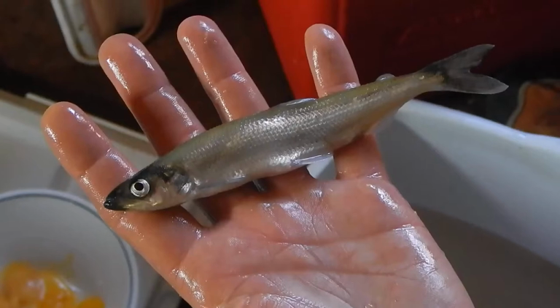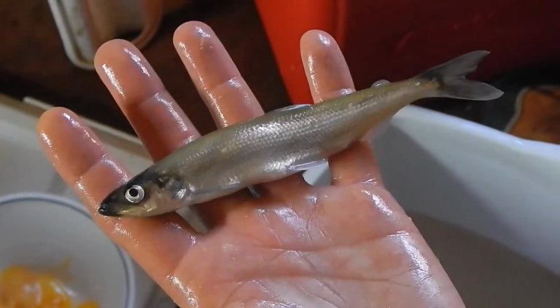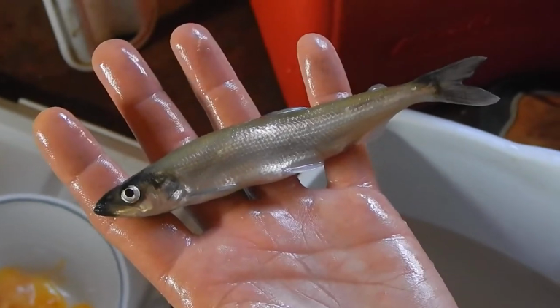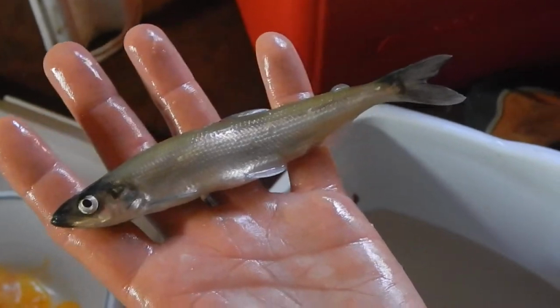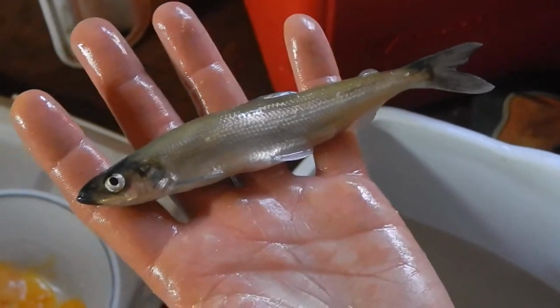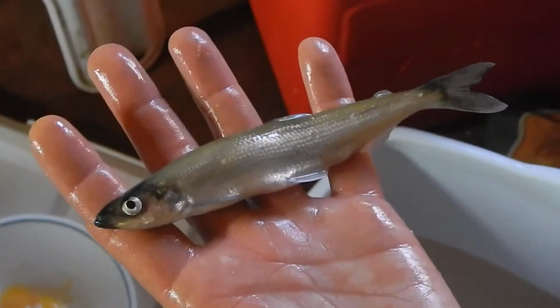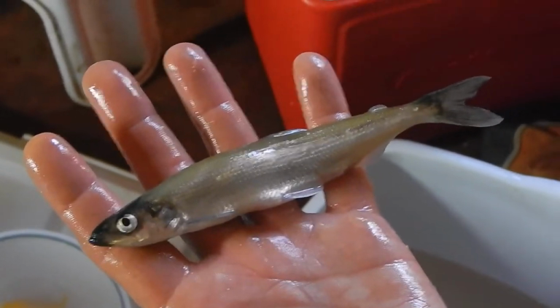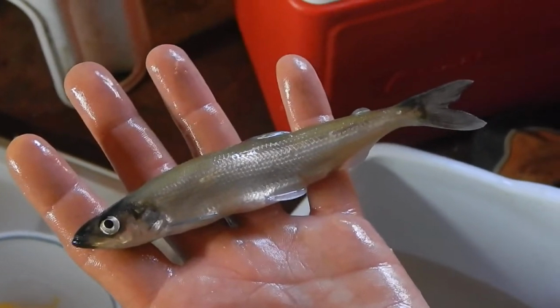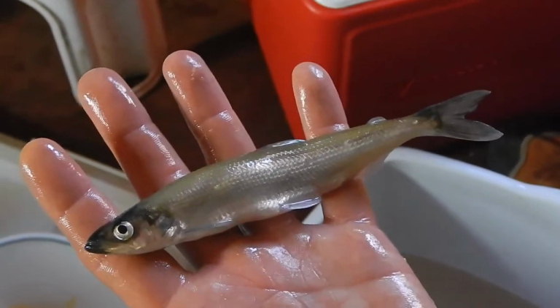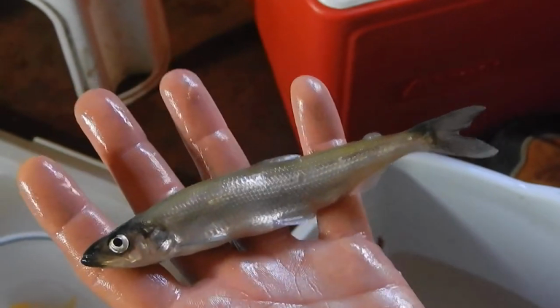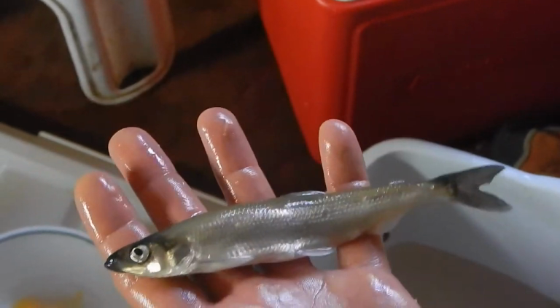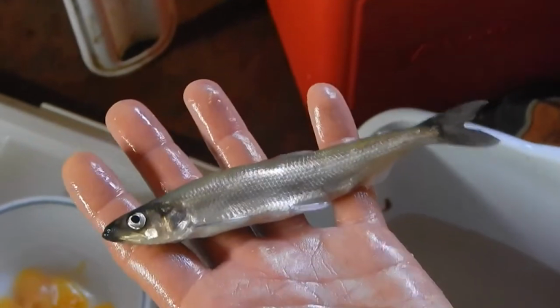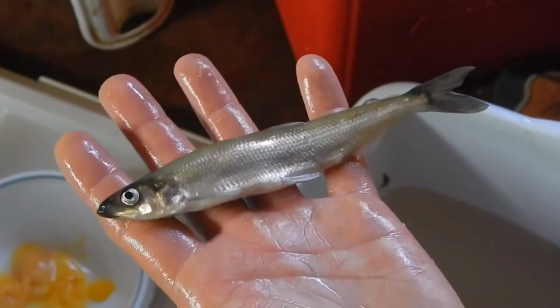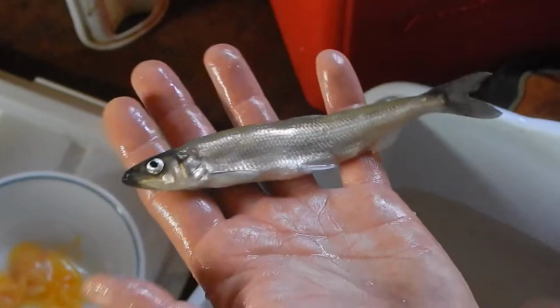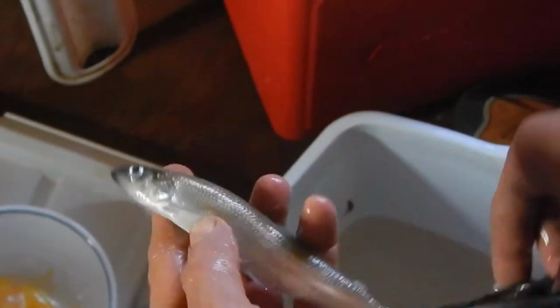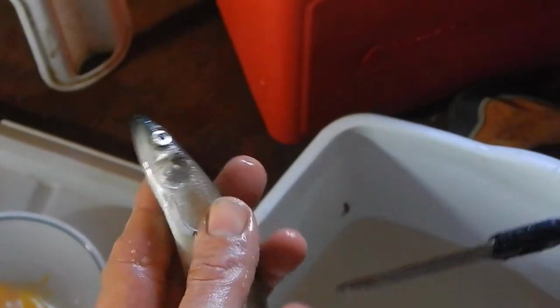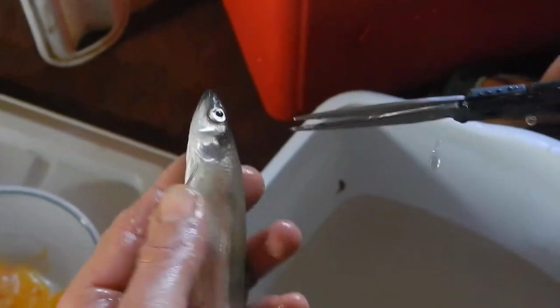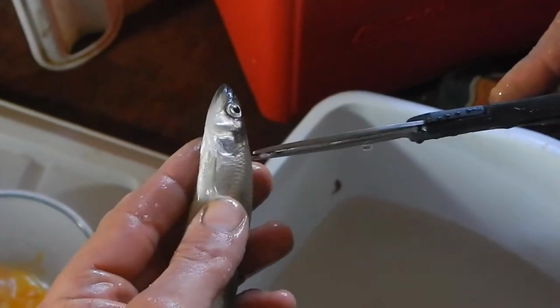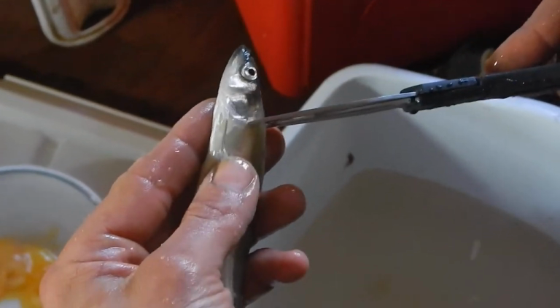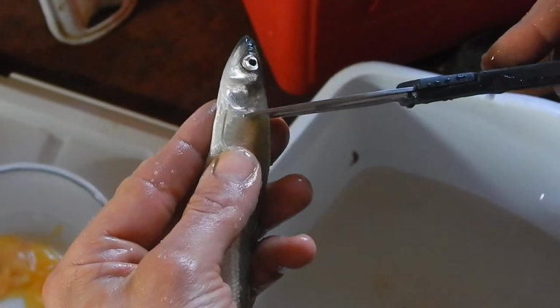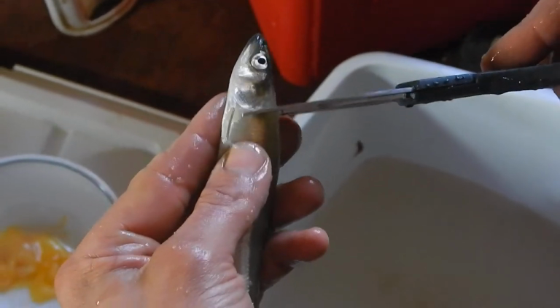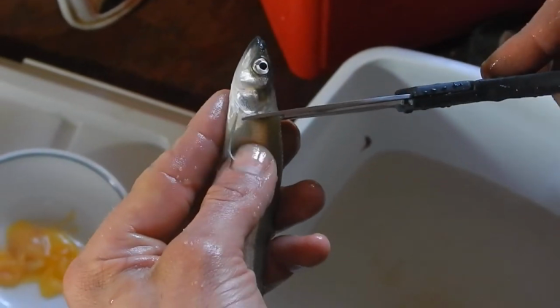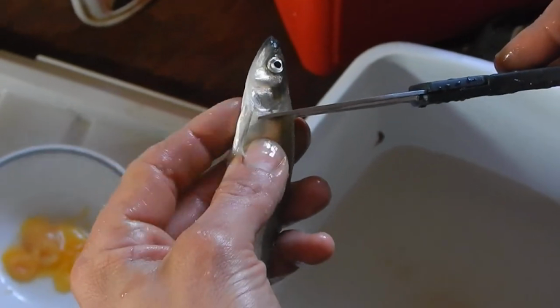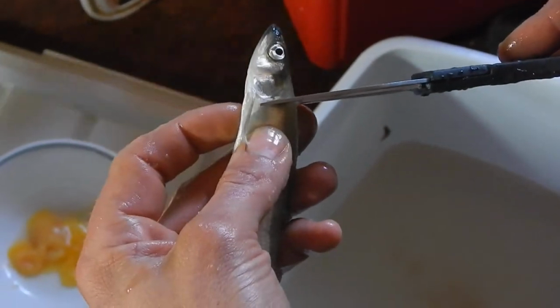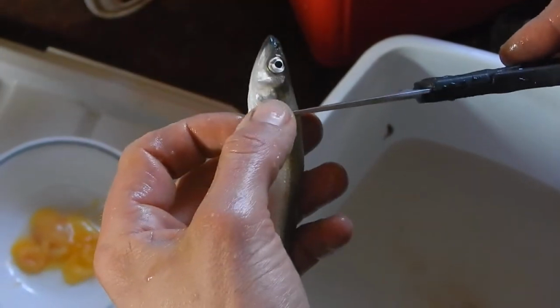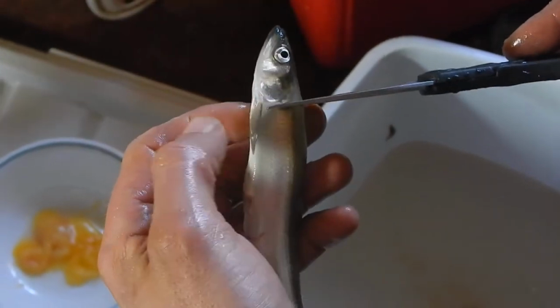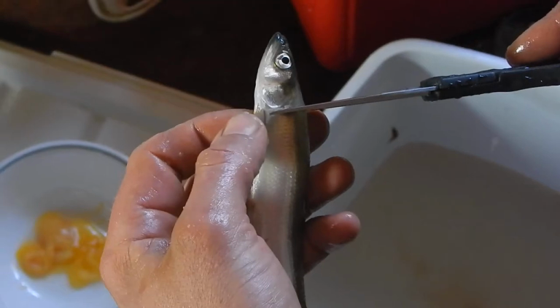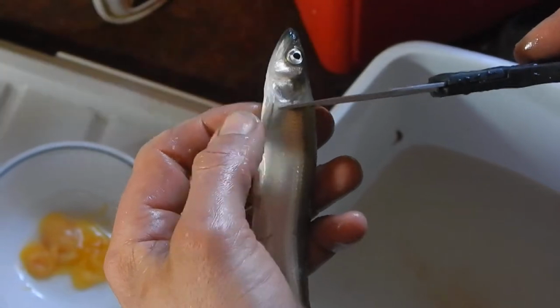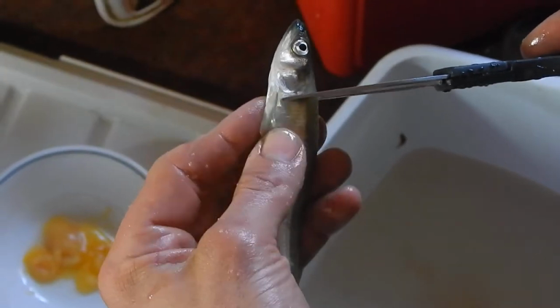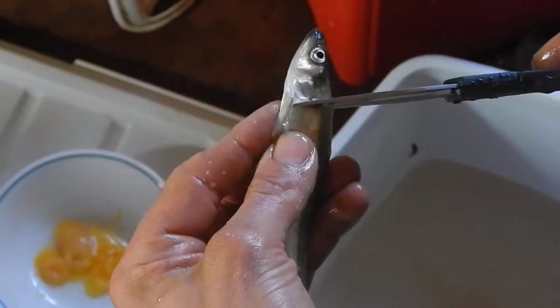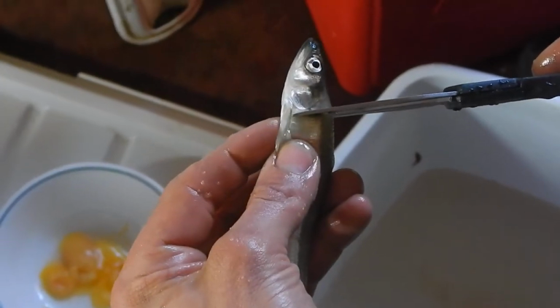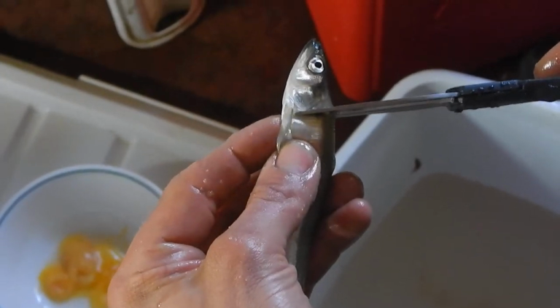I'm going to demonstrate how to clean a smelt. Simply take your smelt, bring your scissors right behind the gill plate and above the fin, and make one snip.